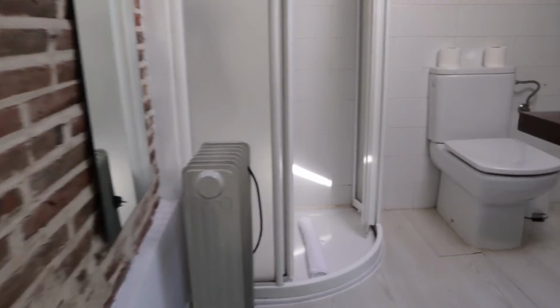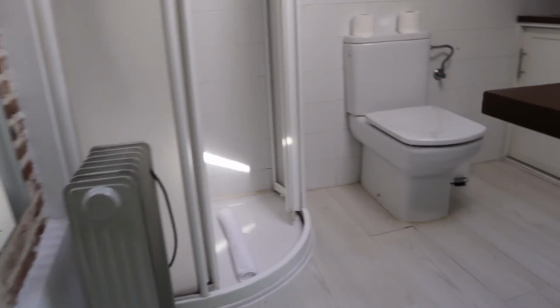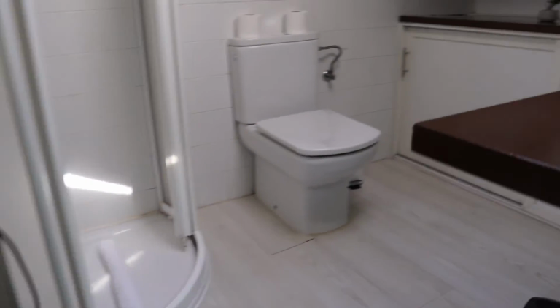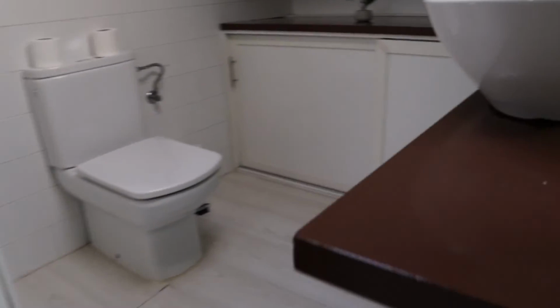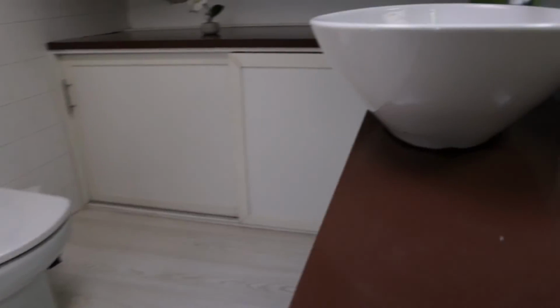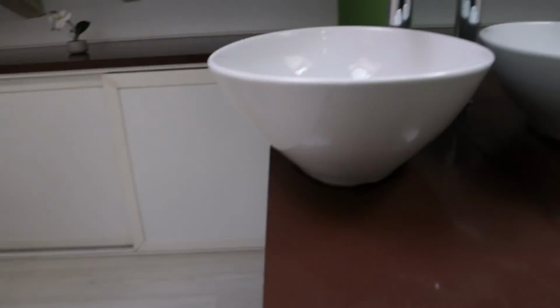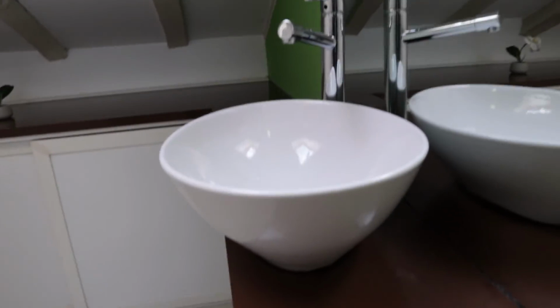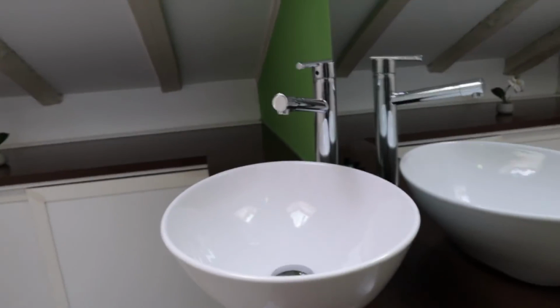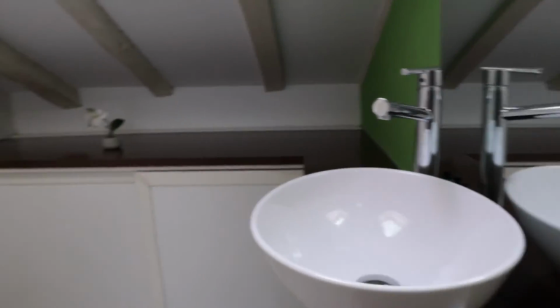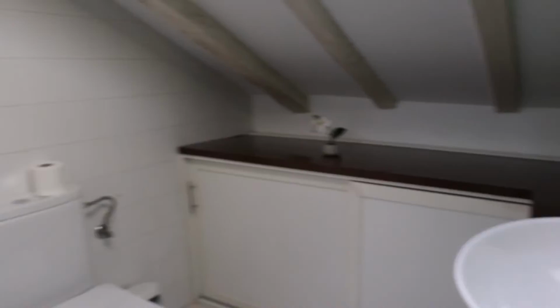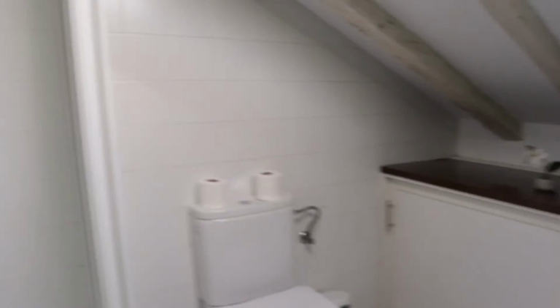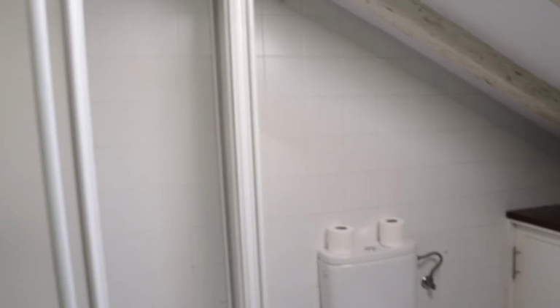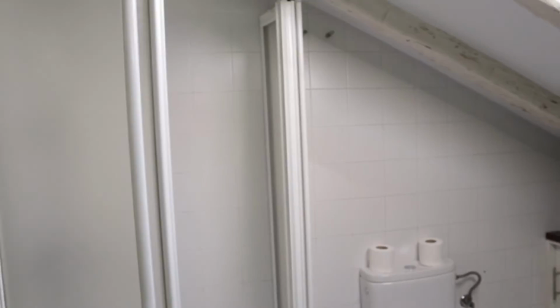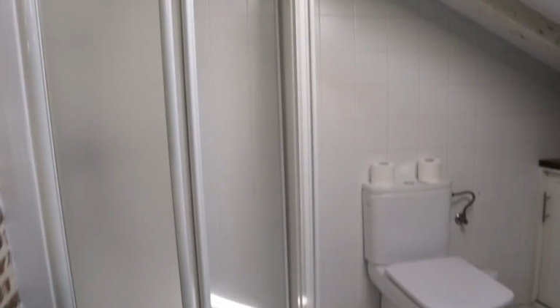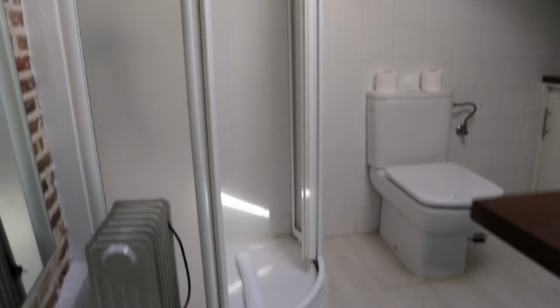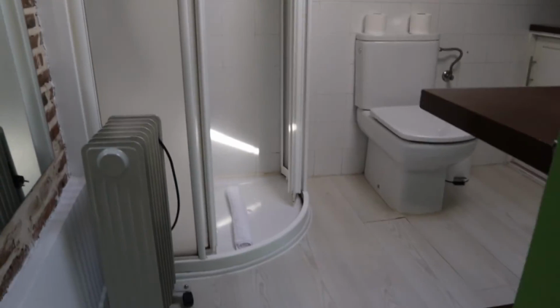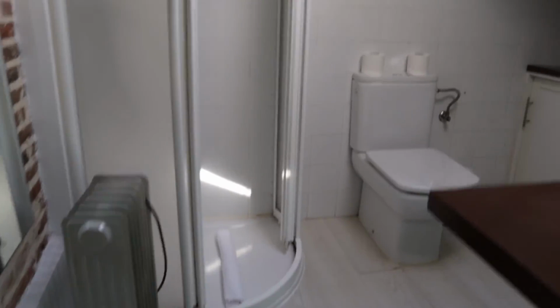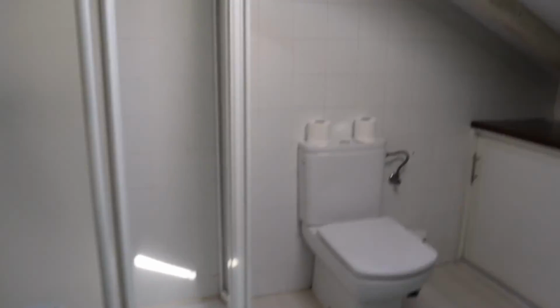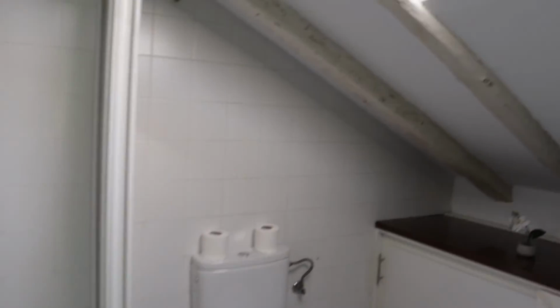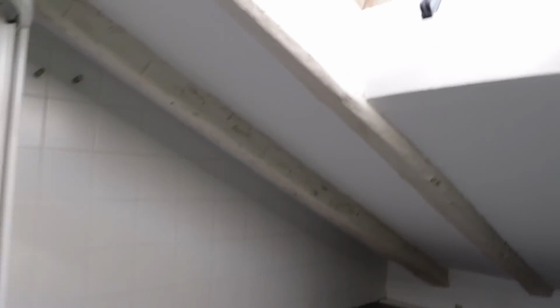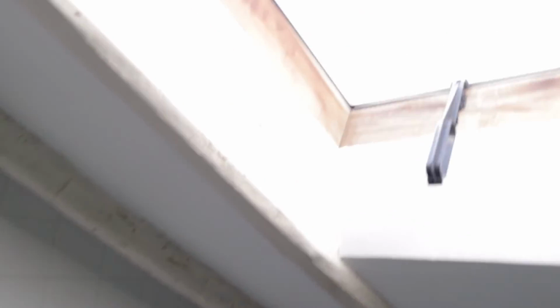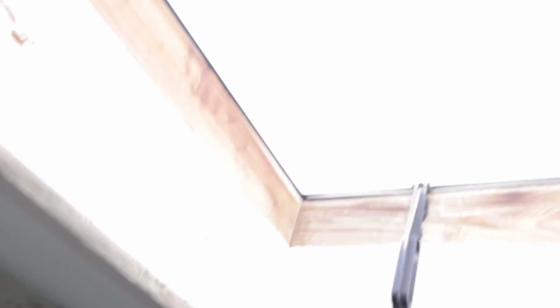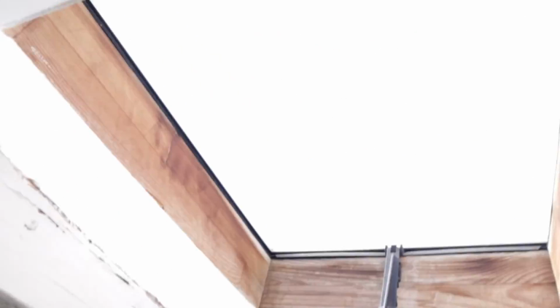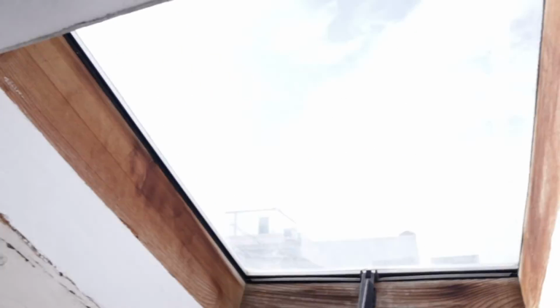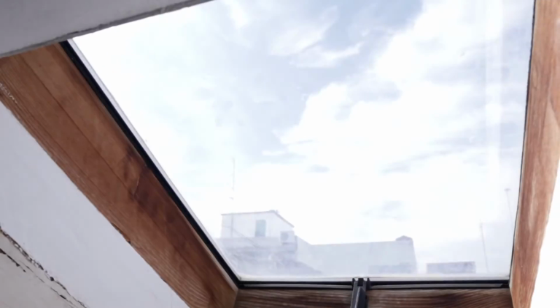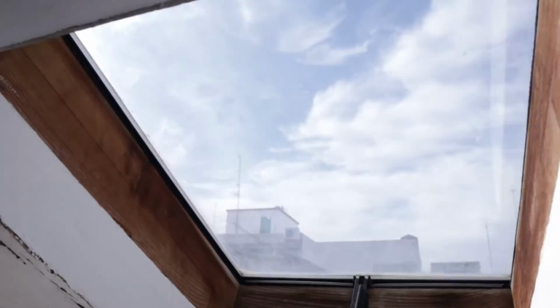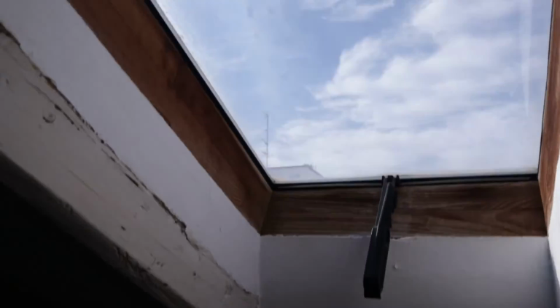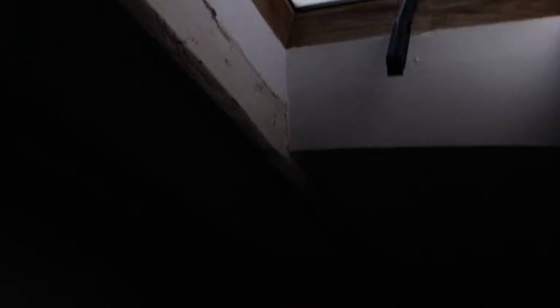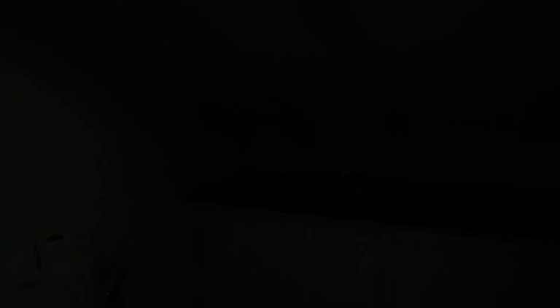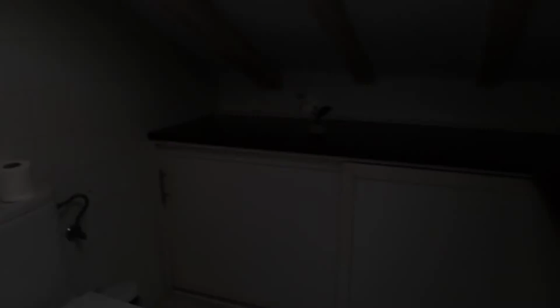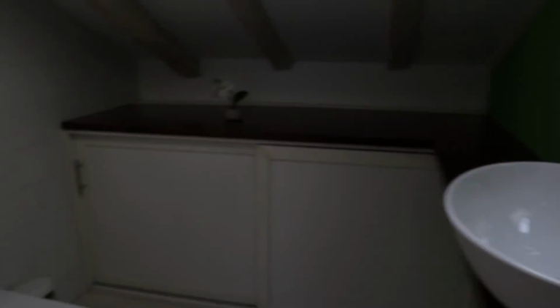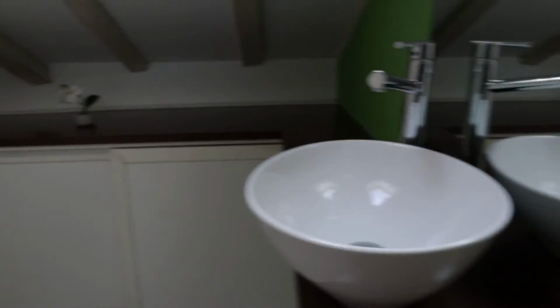the bathroom of the apartment, total equipped and ready to use, with the skylight window.